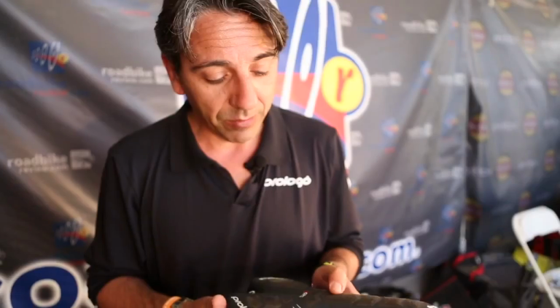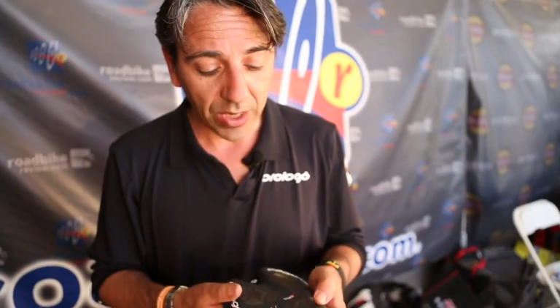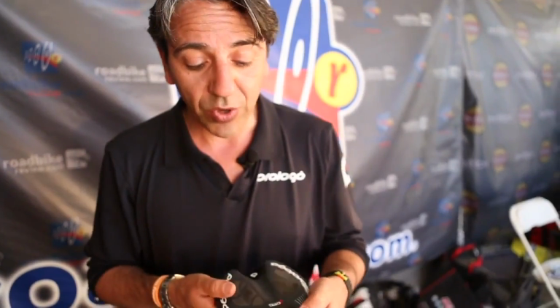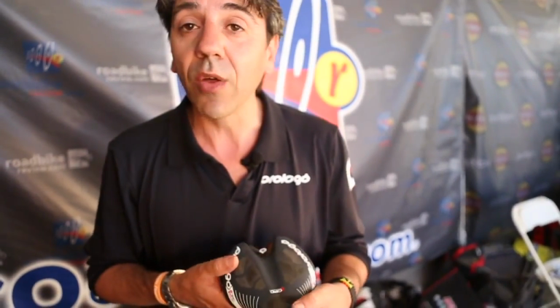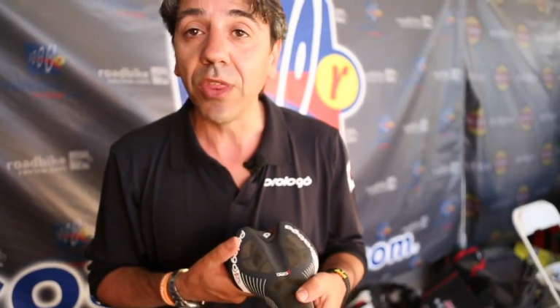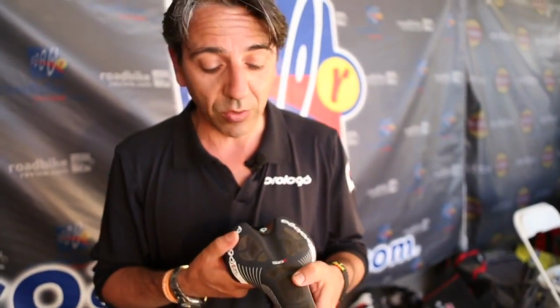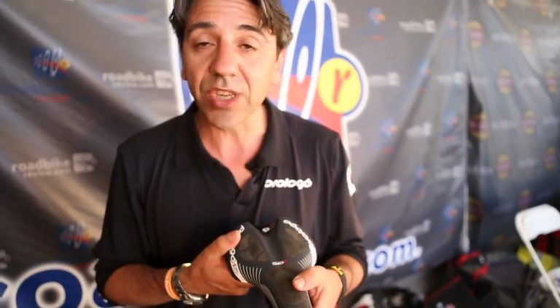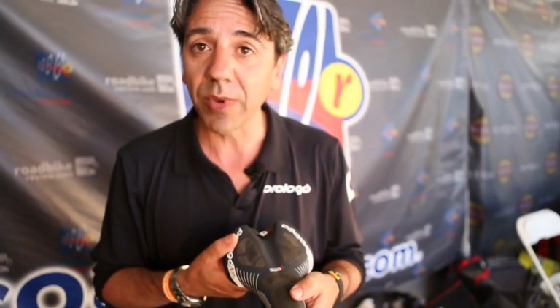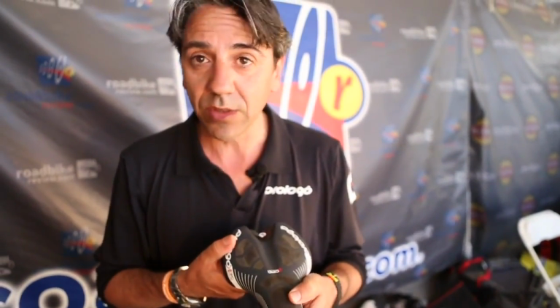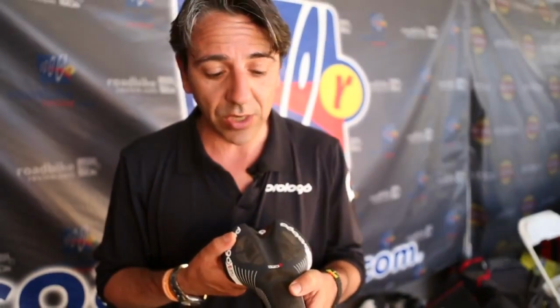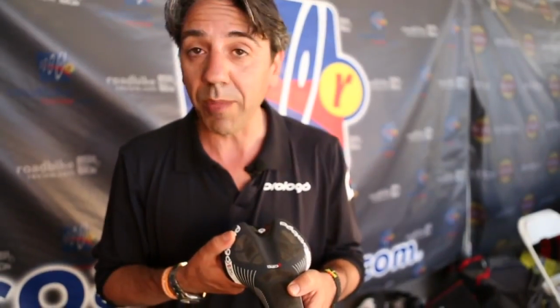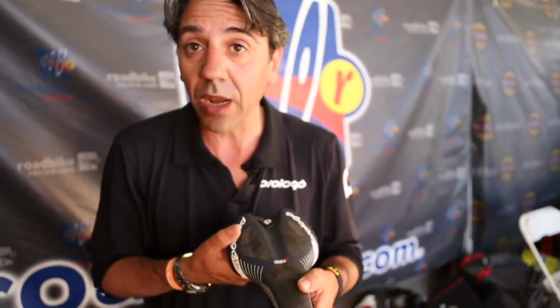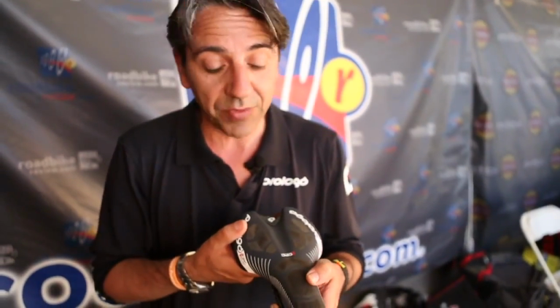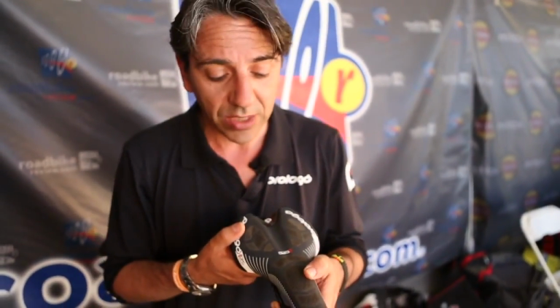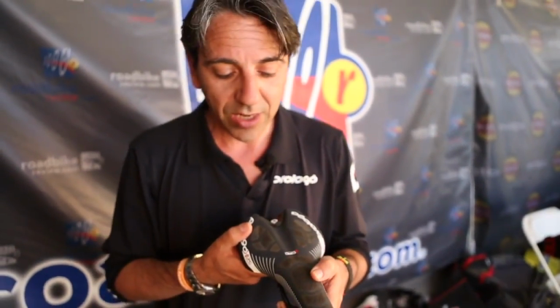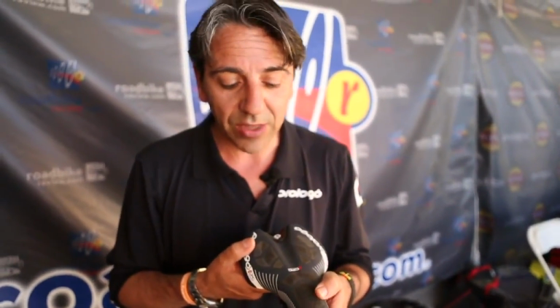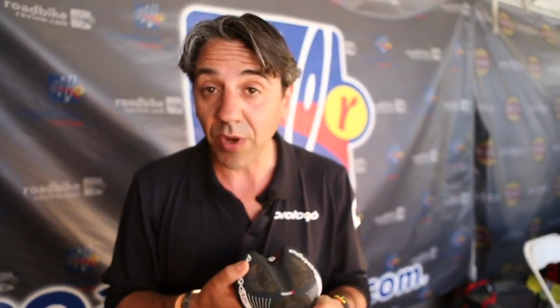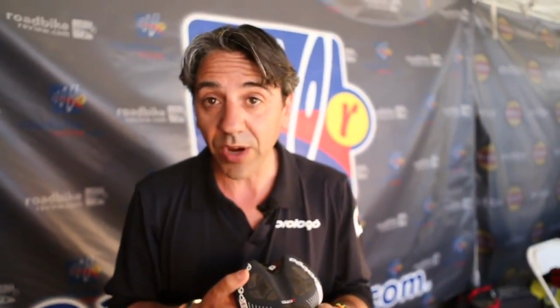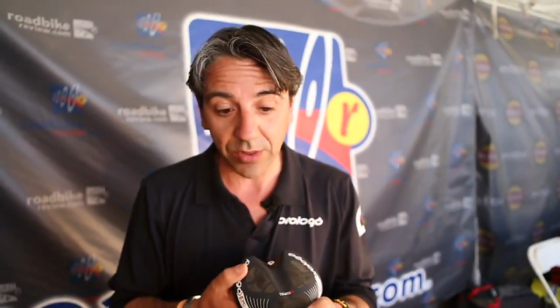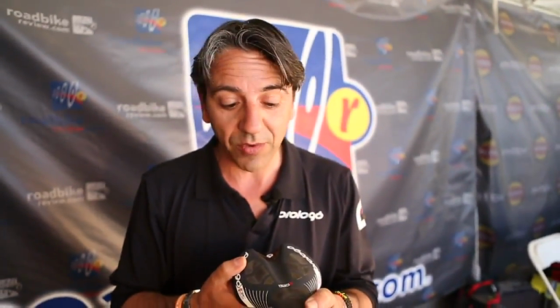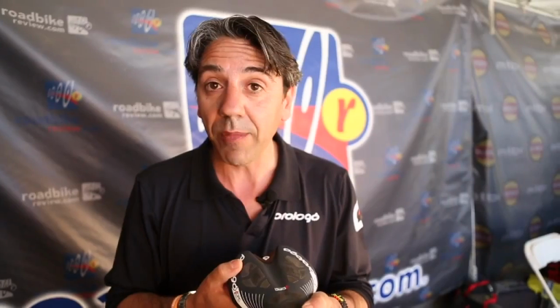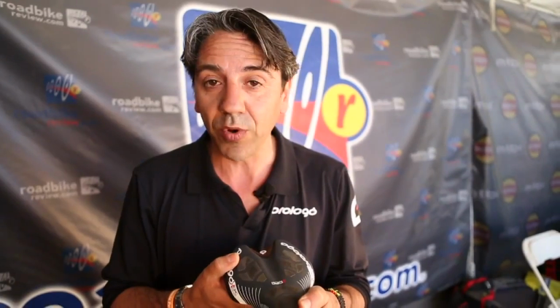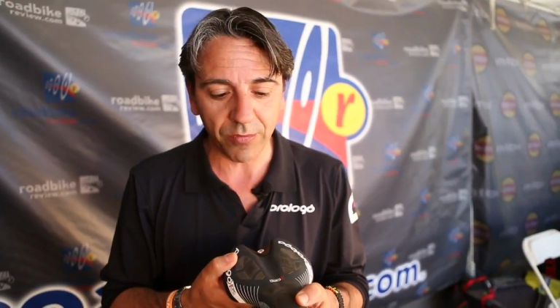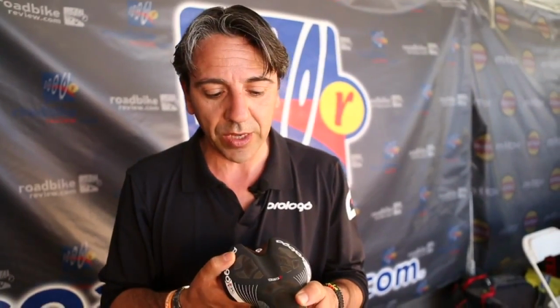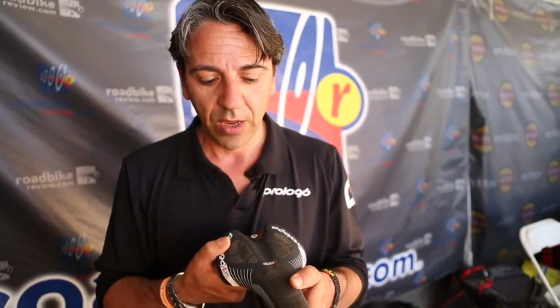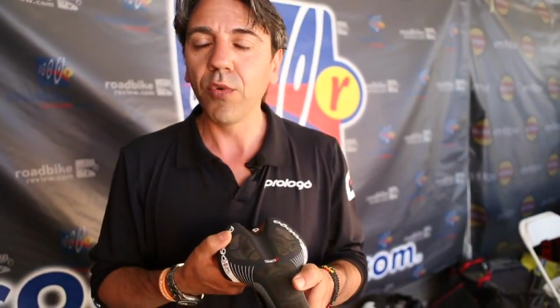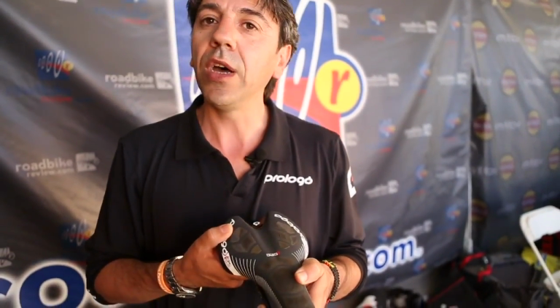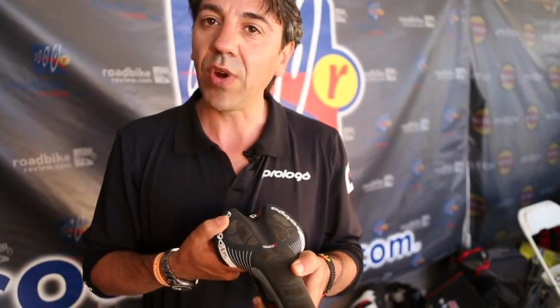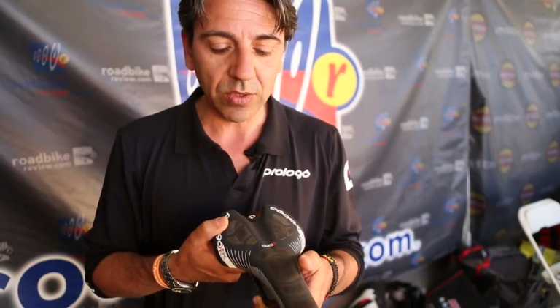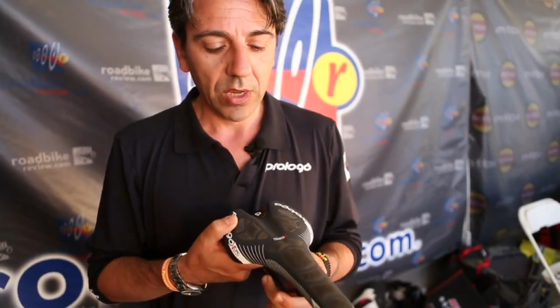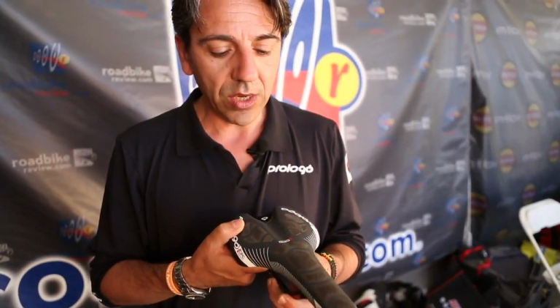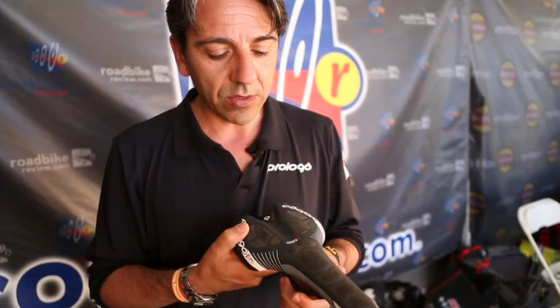The material that we developed, also with Saxo Bank this year — we're making a lot of tests, and the riders are really proud and happy with the results.